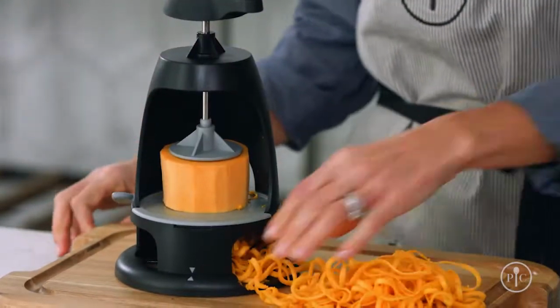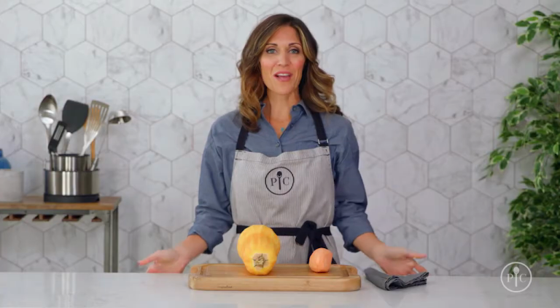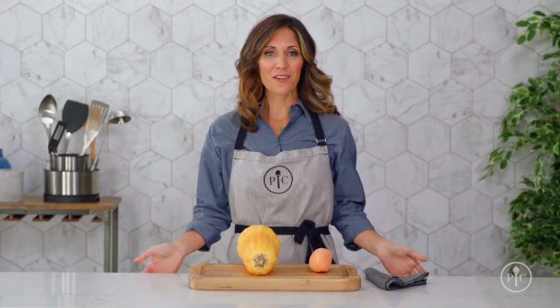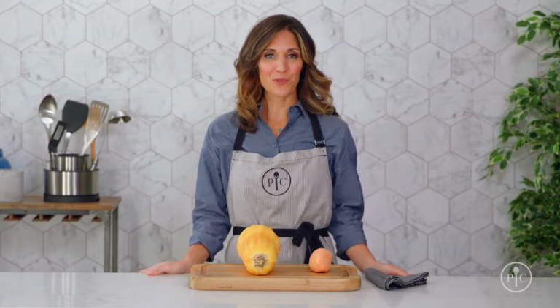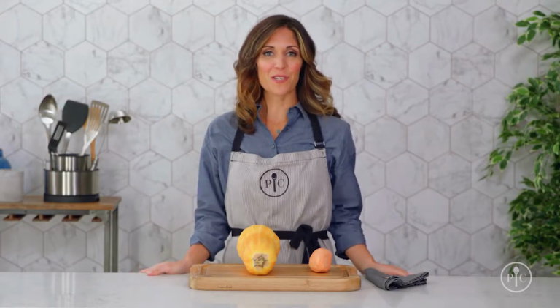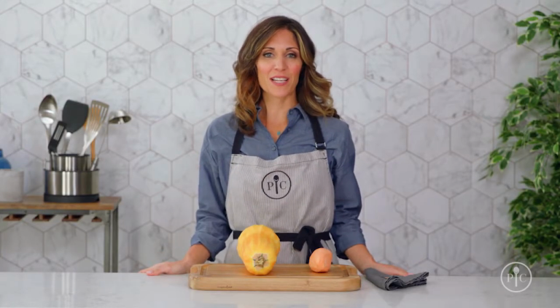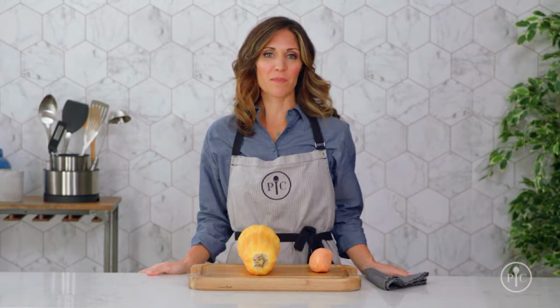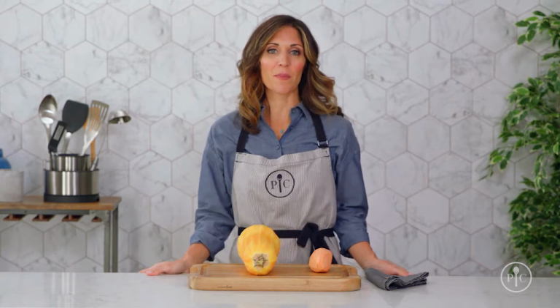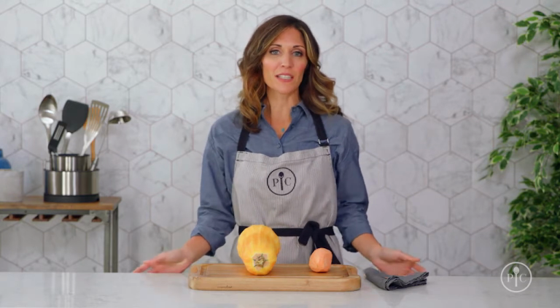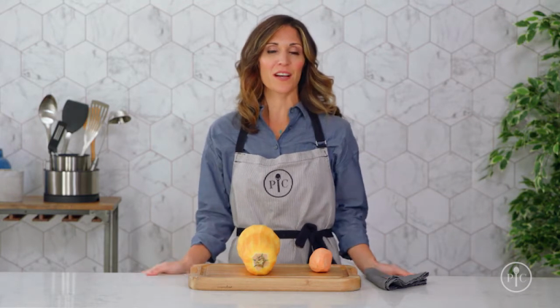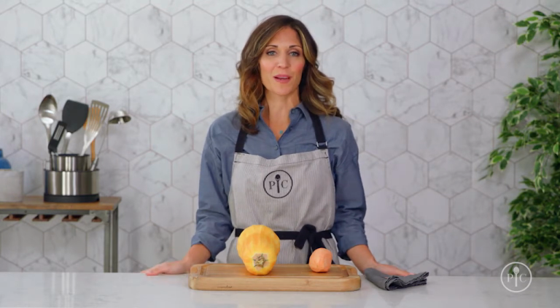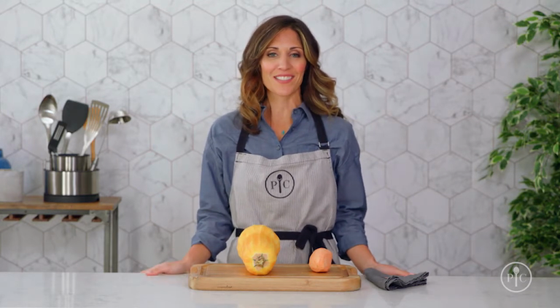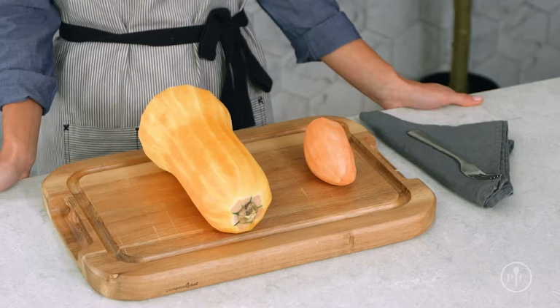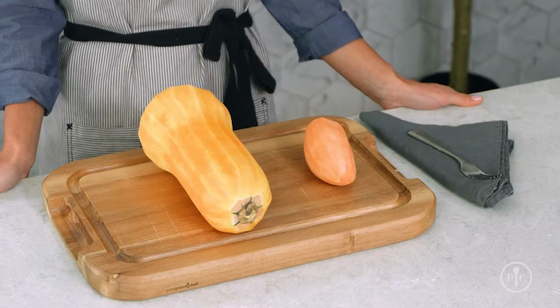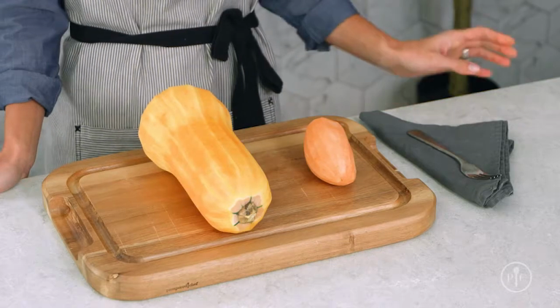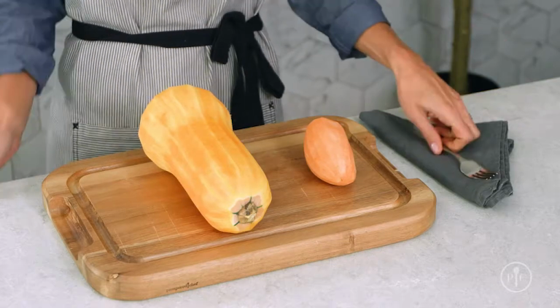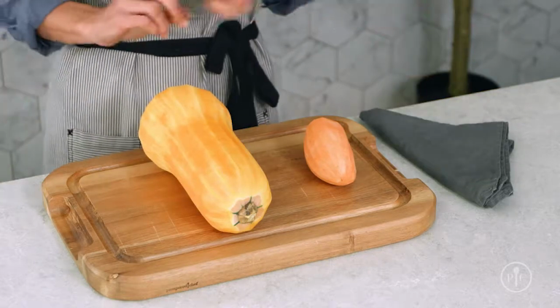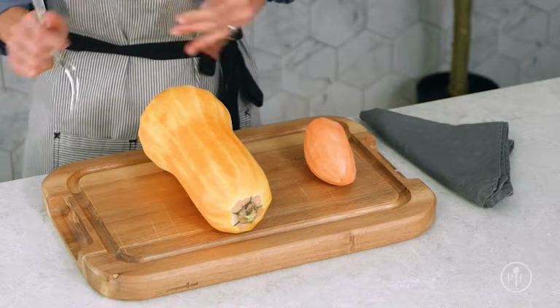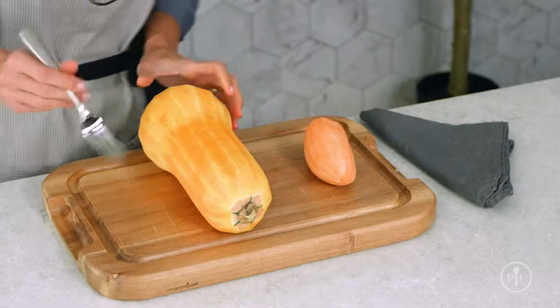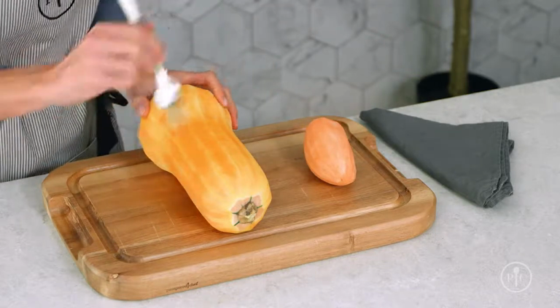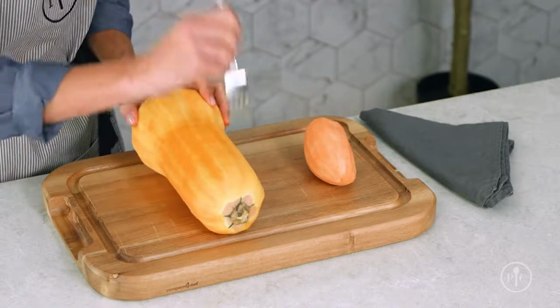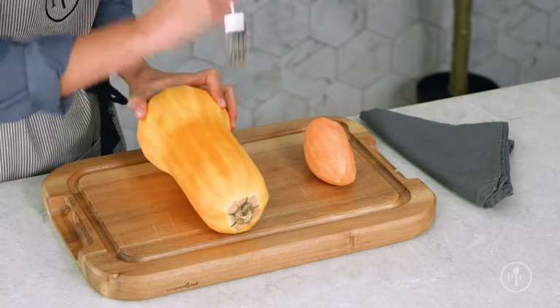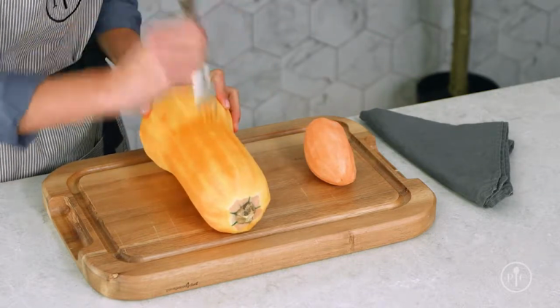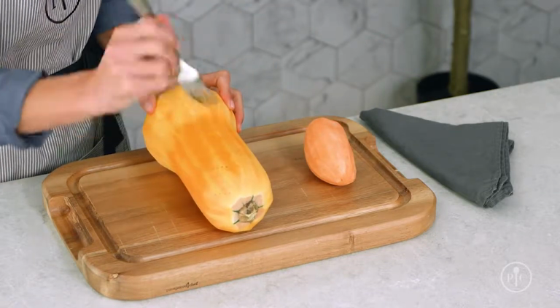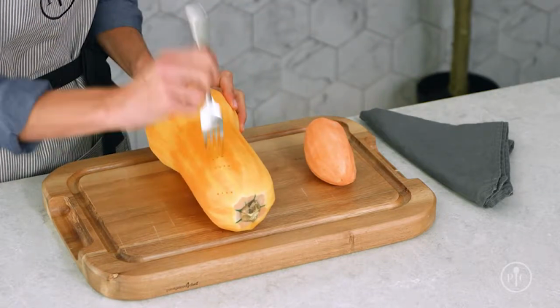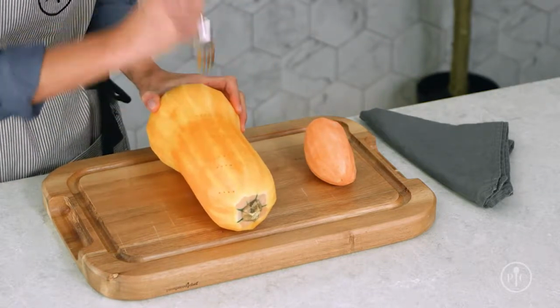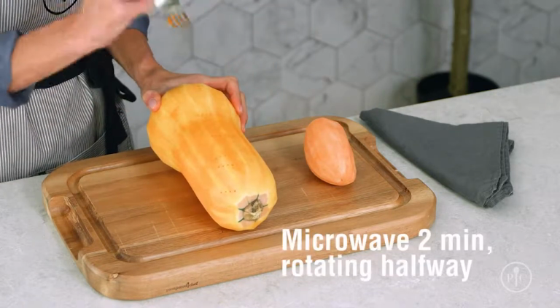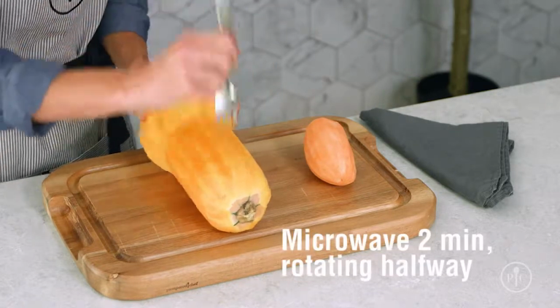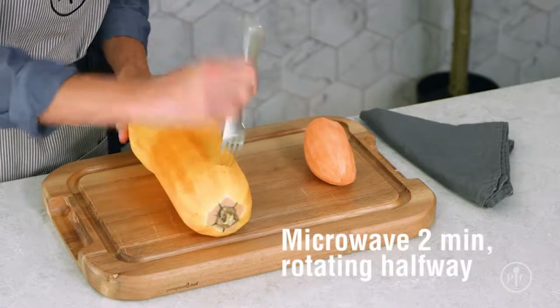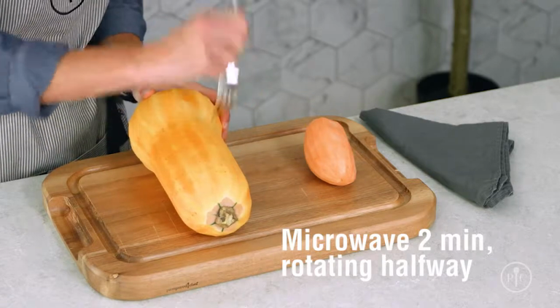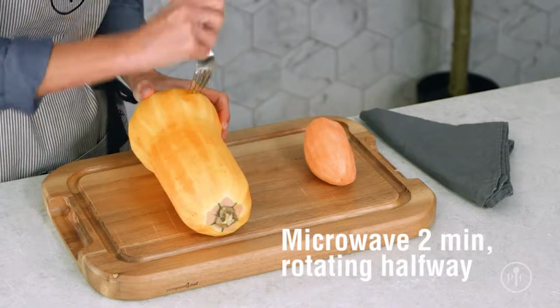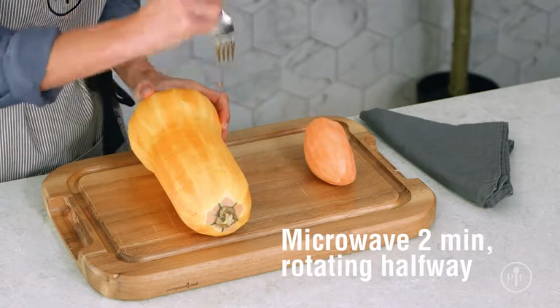You can soften hard vegetables before spiralizing them to make them a little easier to cut and spiralize. For butternut squash, rutabaga, and similar vegetables, peel the vegetable and pierce the surface with a fork. Microwave it for two minutes, rotating it halfway through cooking.